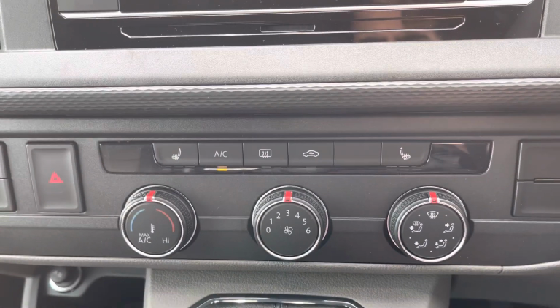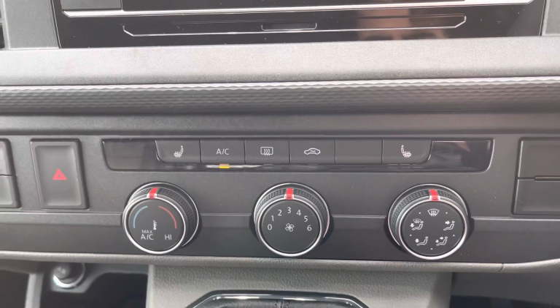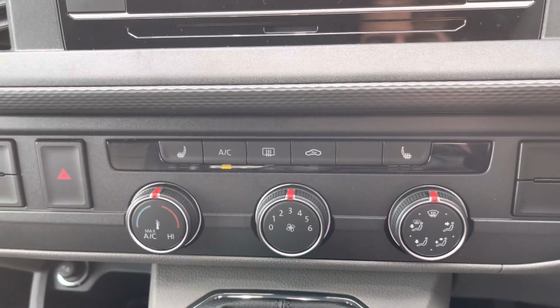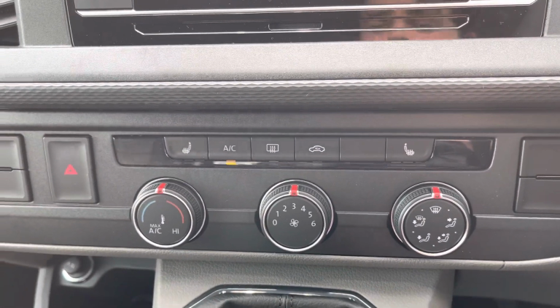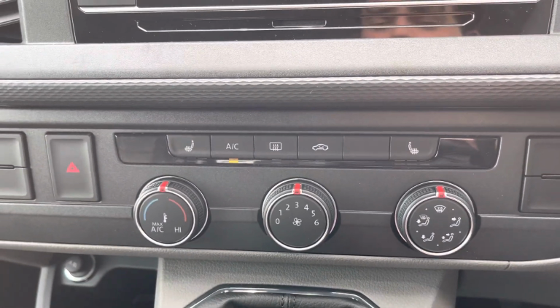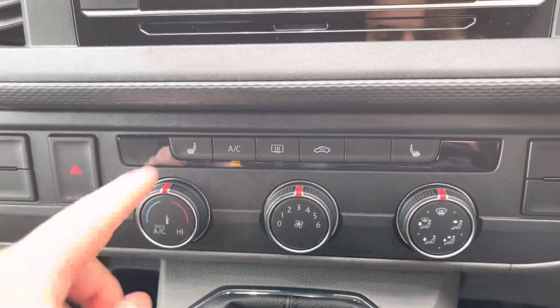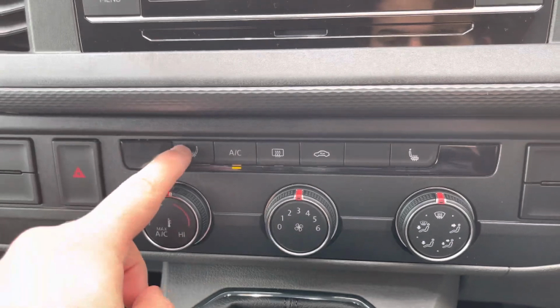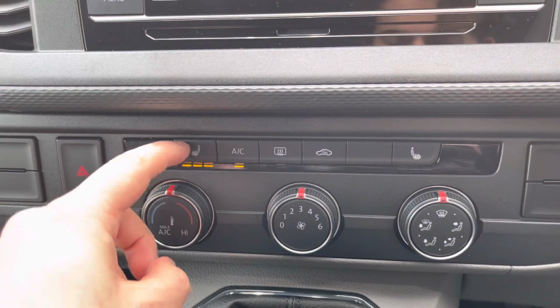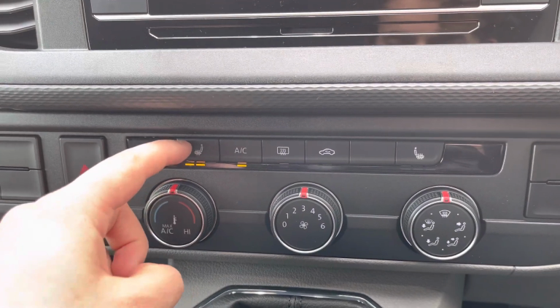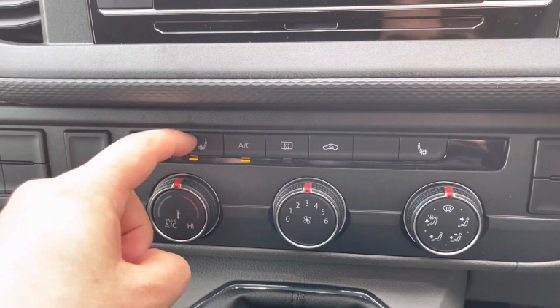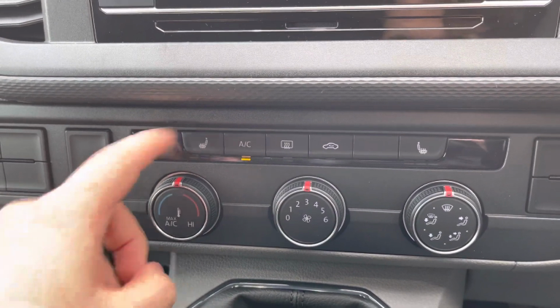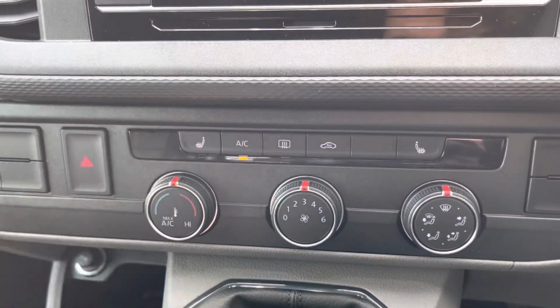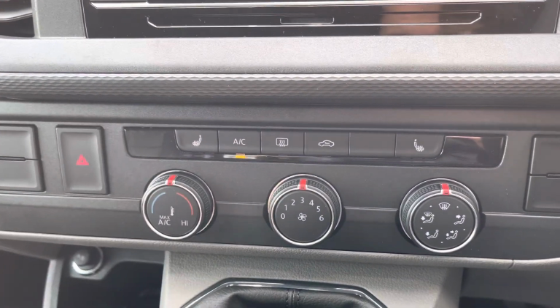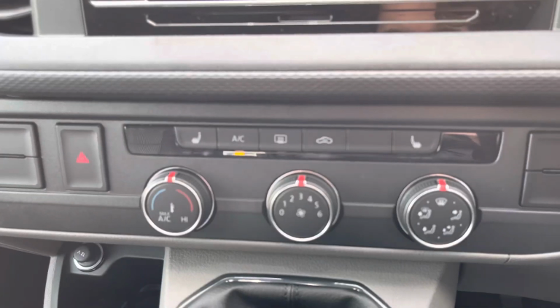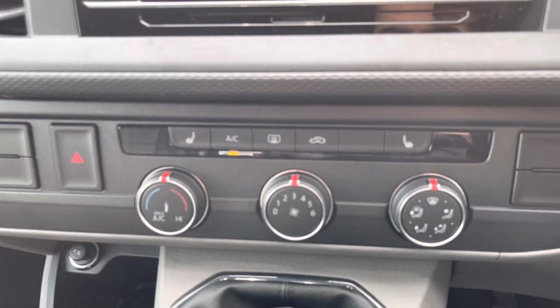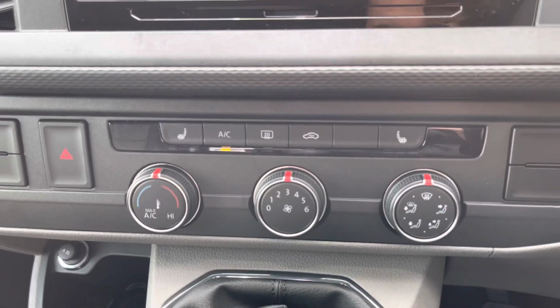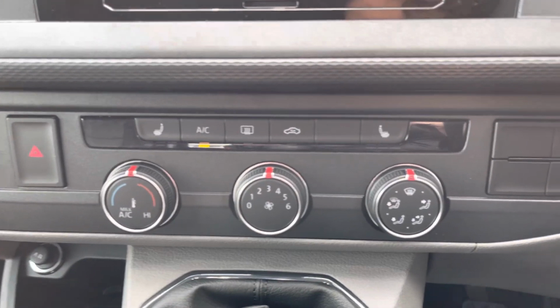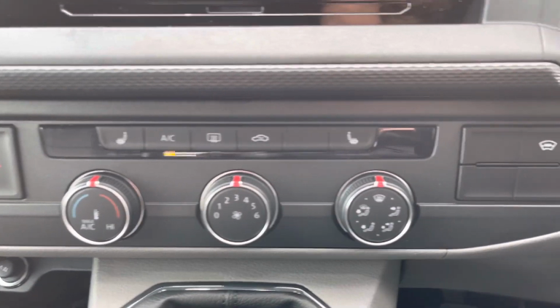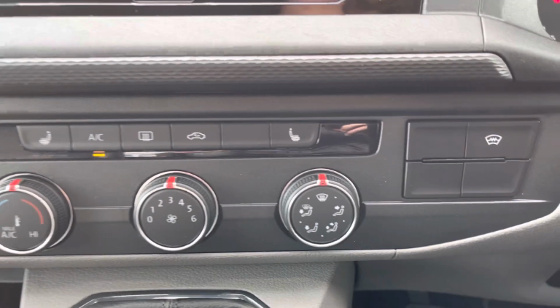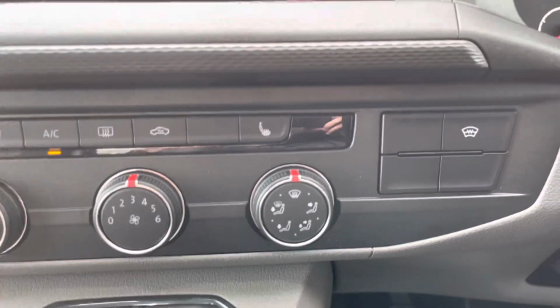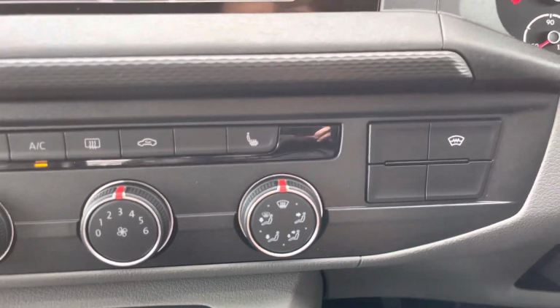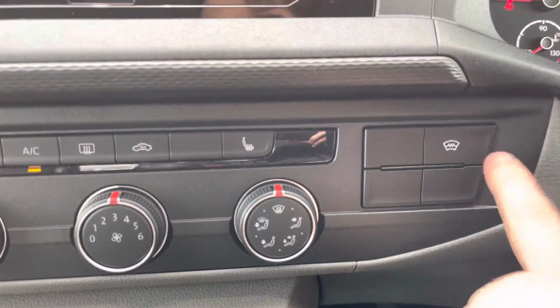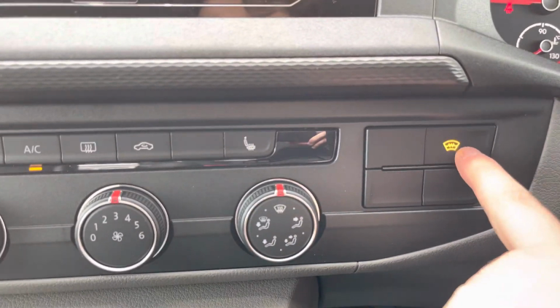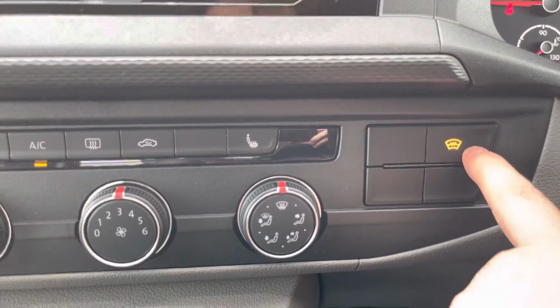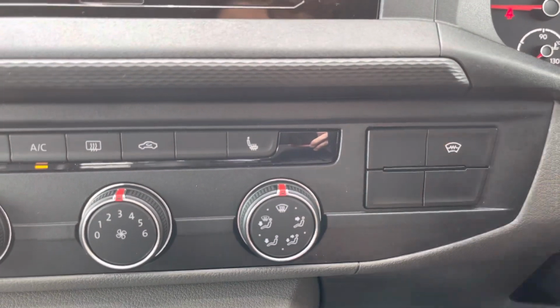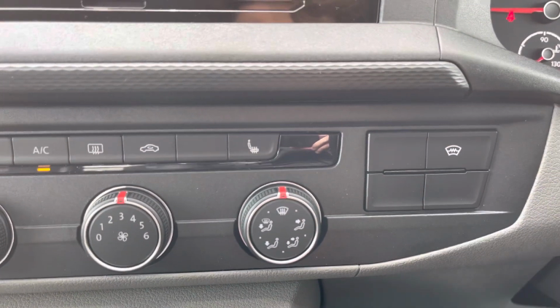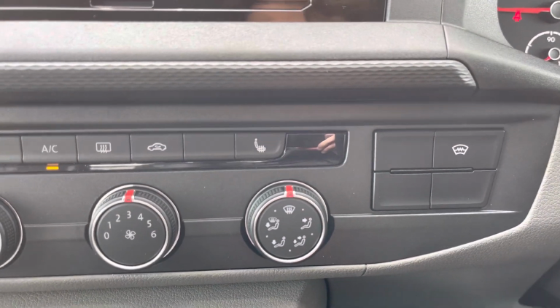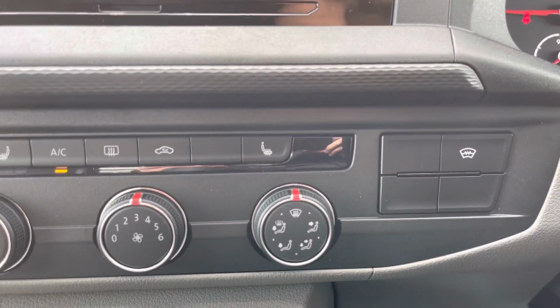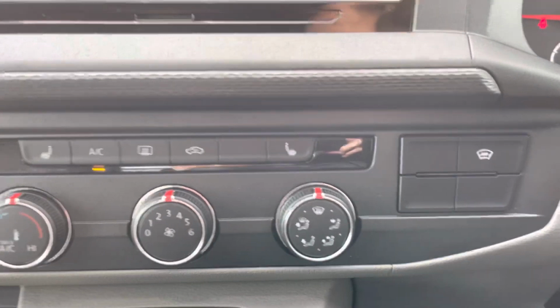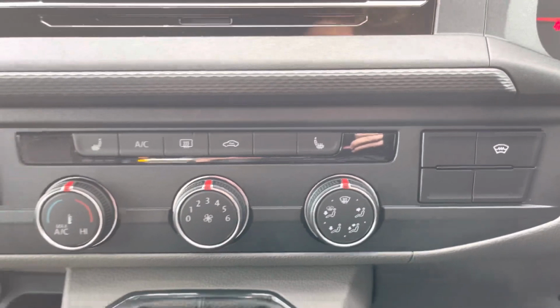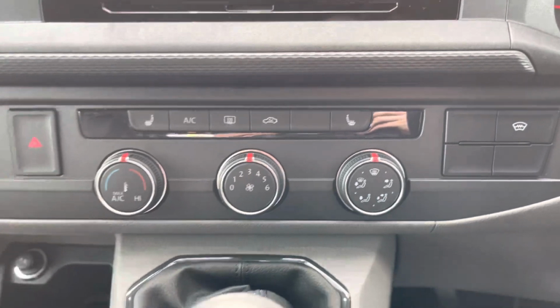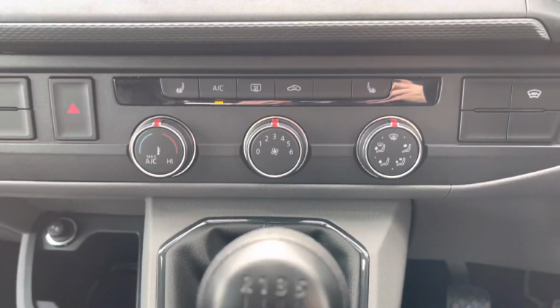Electronically controlled air conditioning ensures you stay comfortable on every journey. The heated front seats come as a fantastic additional option, further aiding comfort, and the heated front windscreen ensures you can get on your journey as quickly as possible.